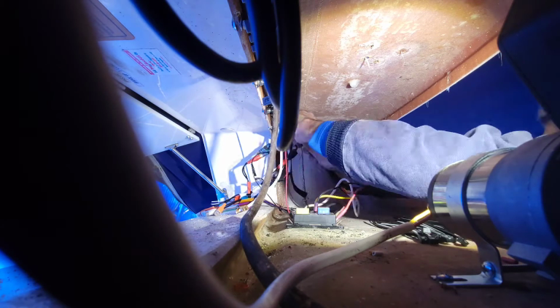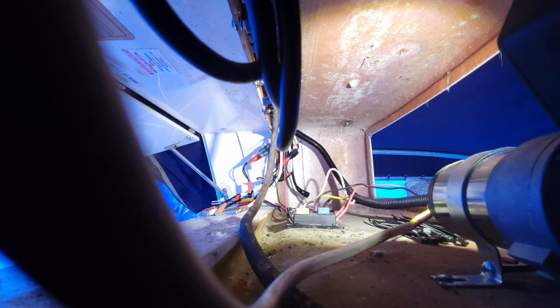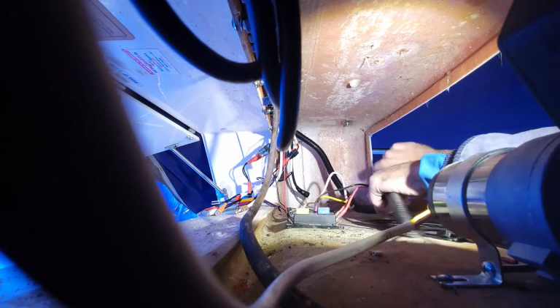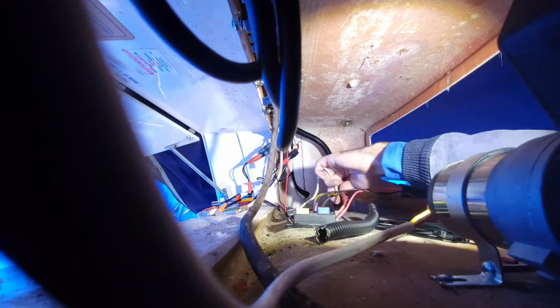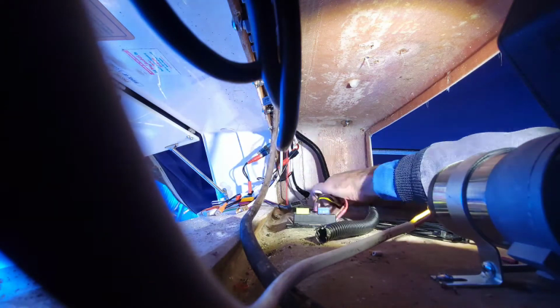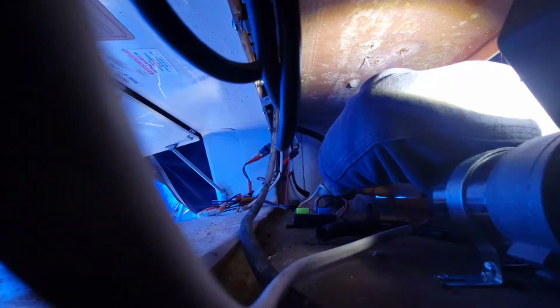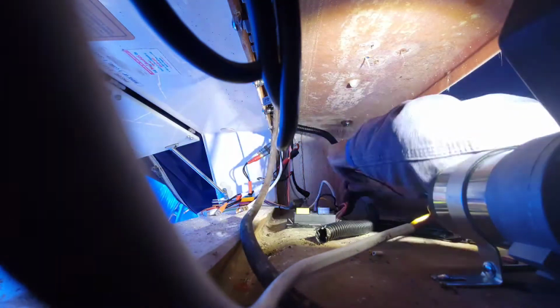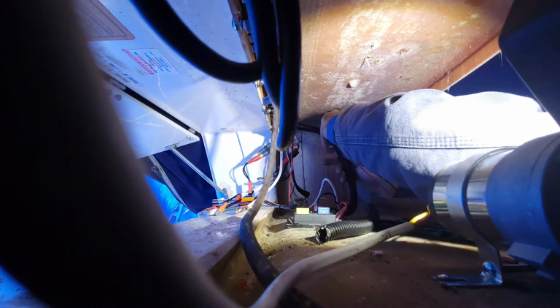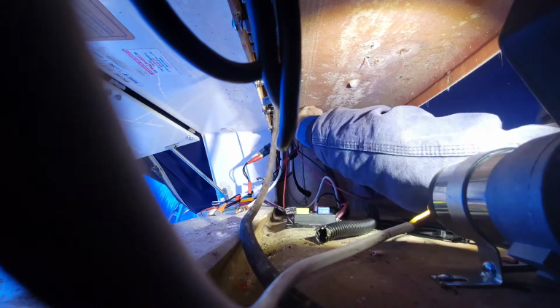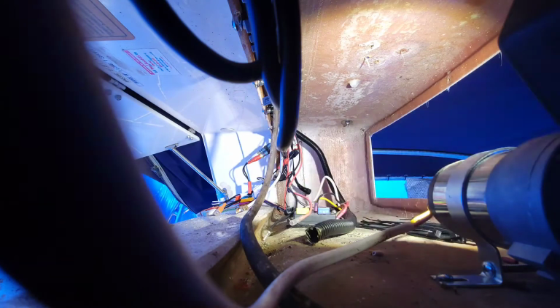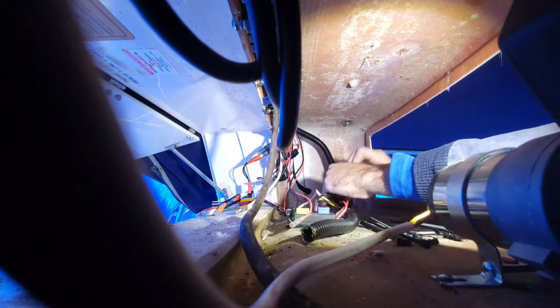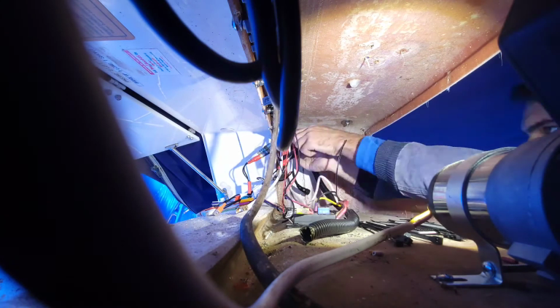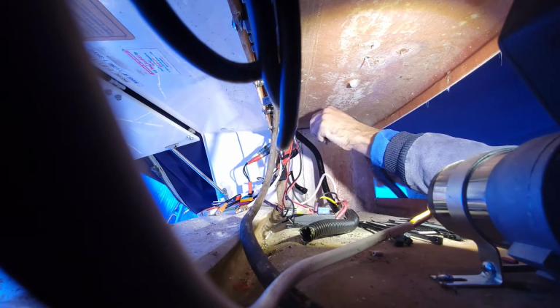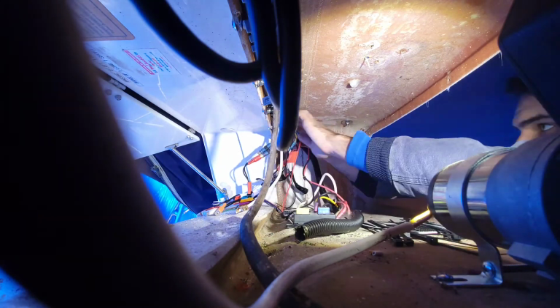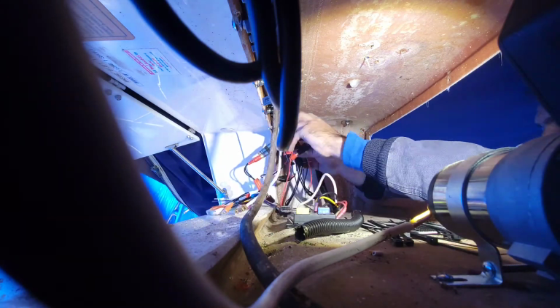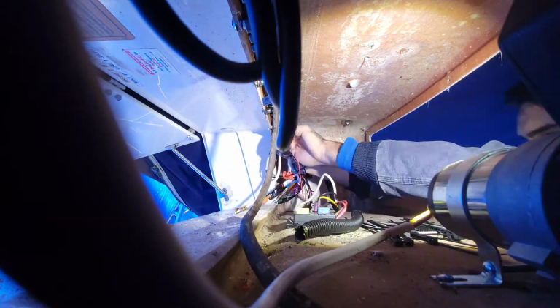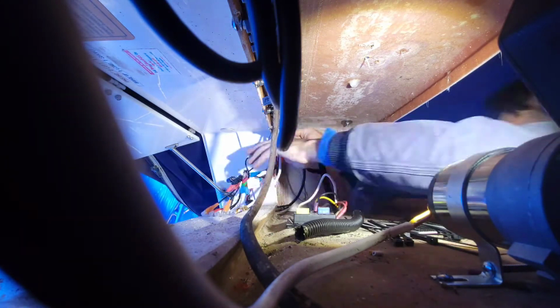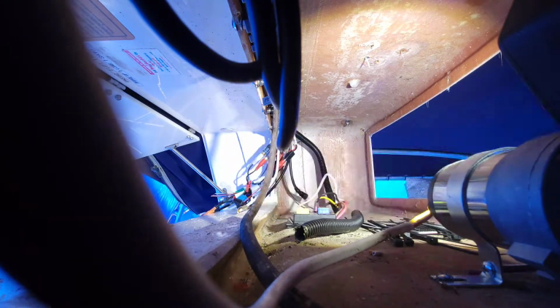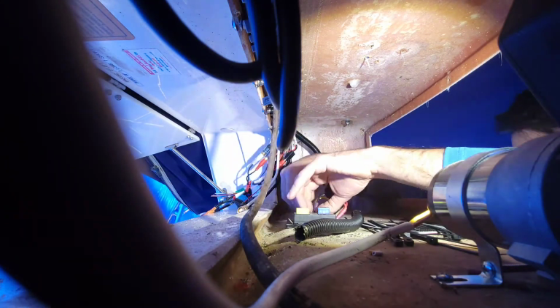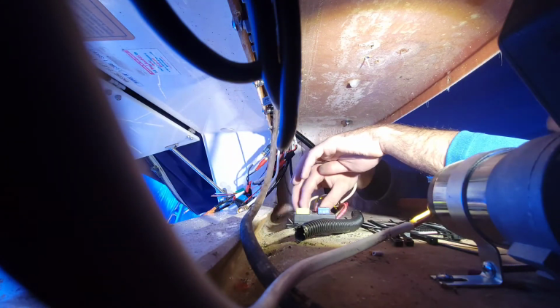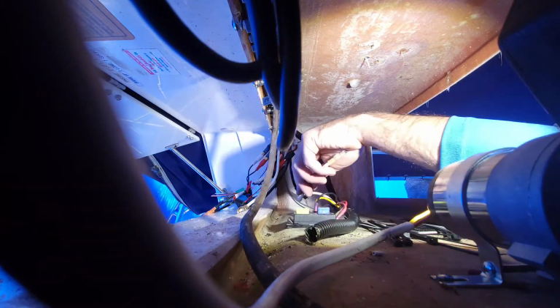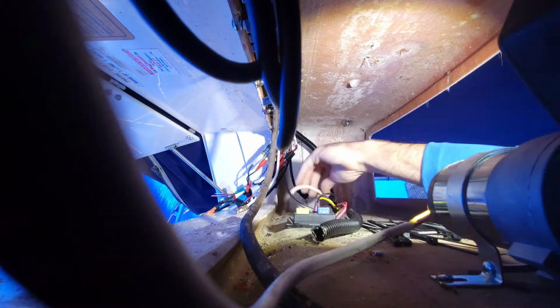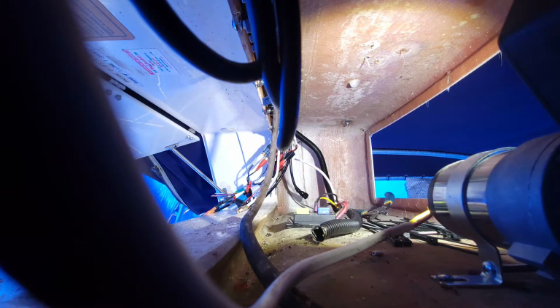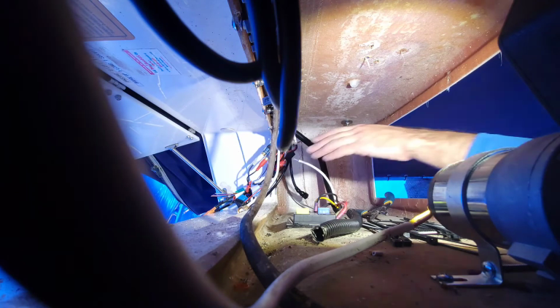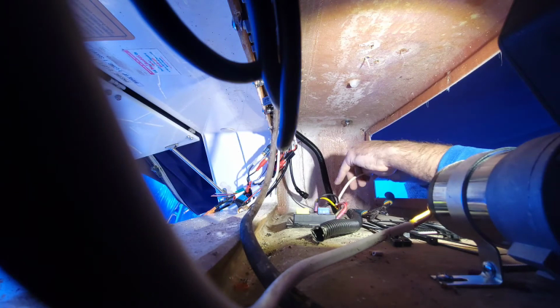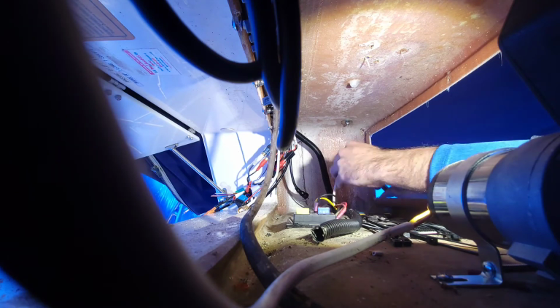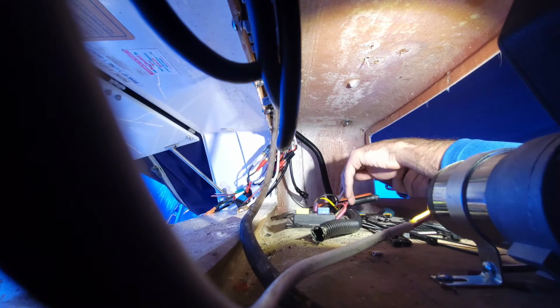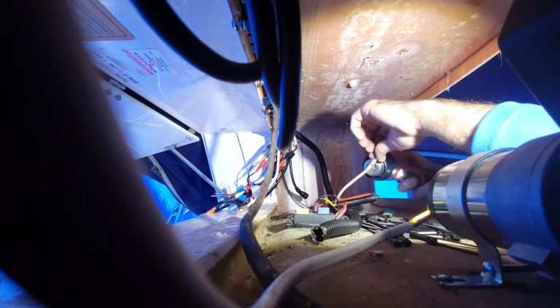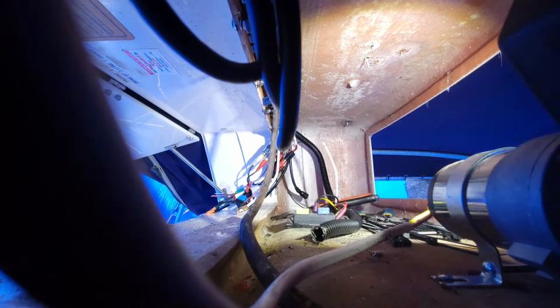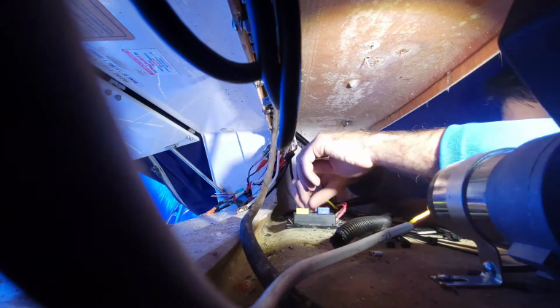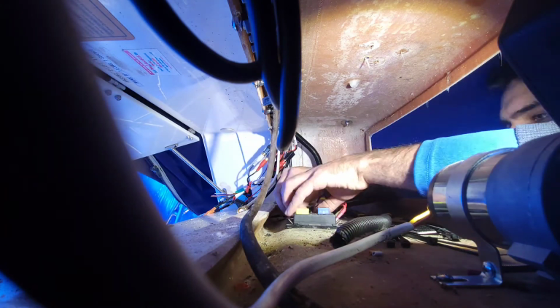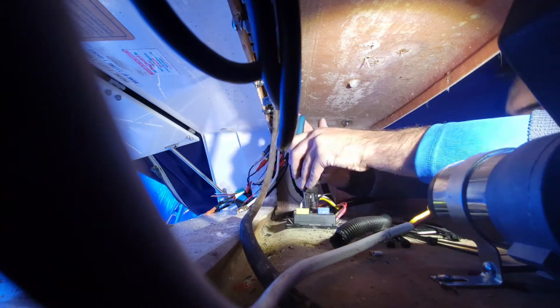Let's not forget wire loom is your friend. It protects the wires from getting nicked and possibly moving around, and also acts as a great way of holding a bundle of wires together so that it doesn't look sloppy and gross.